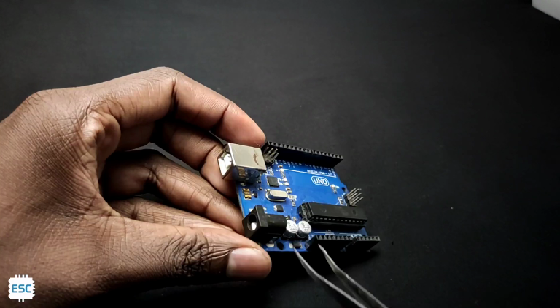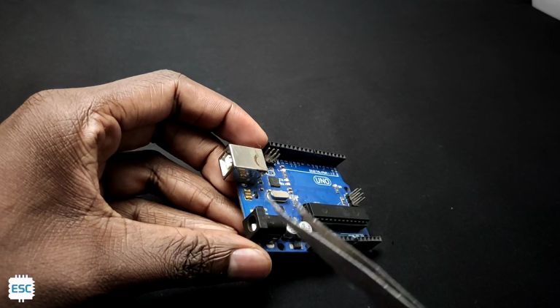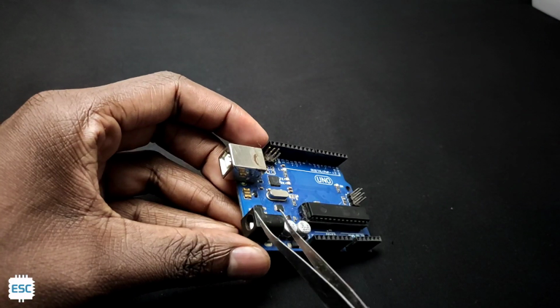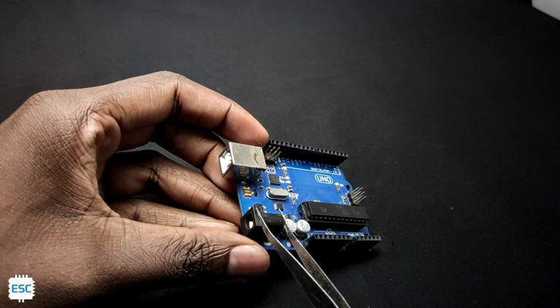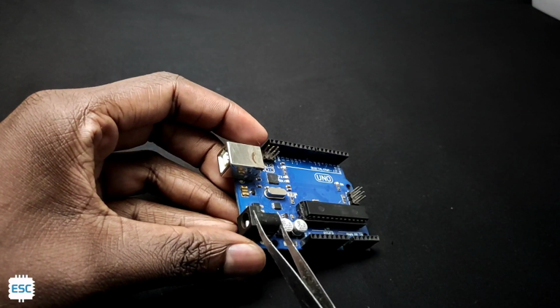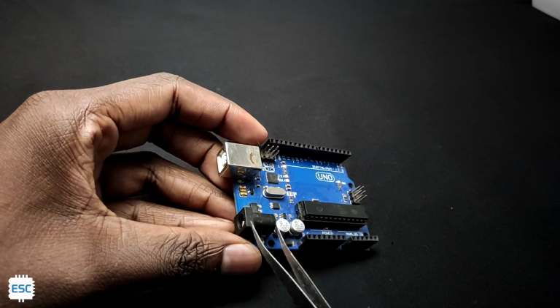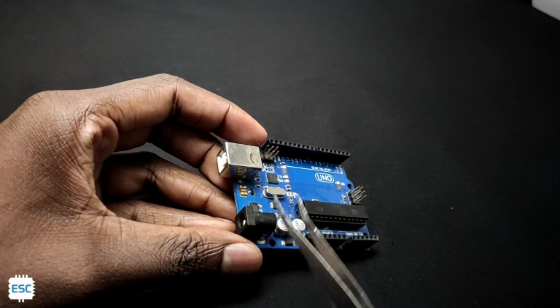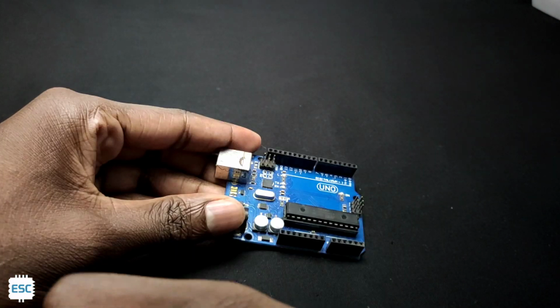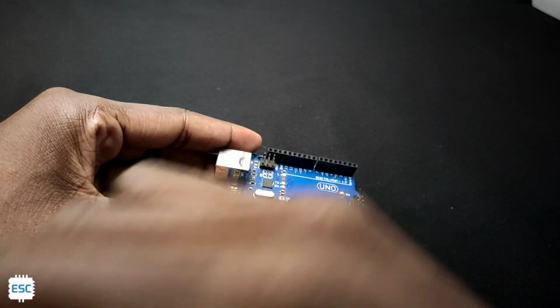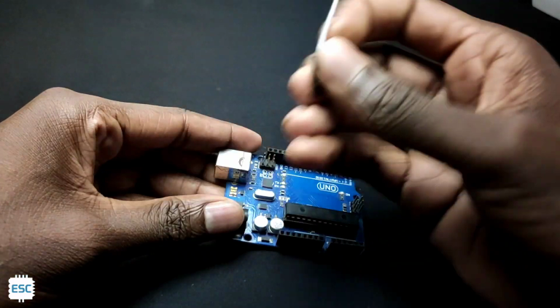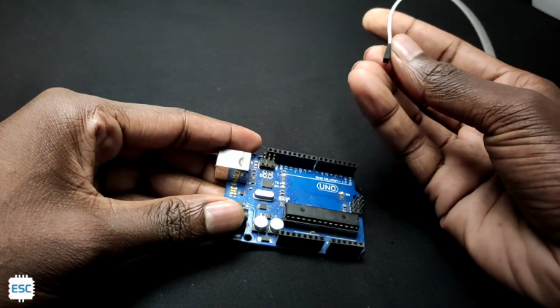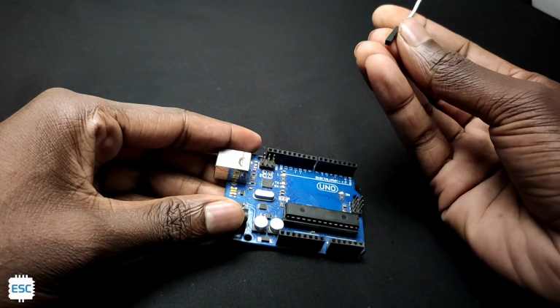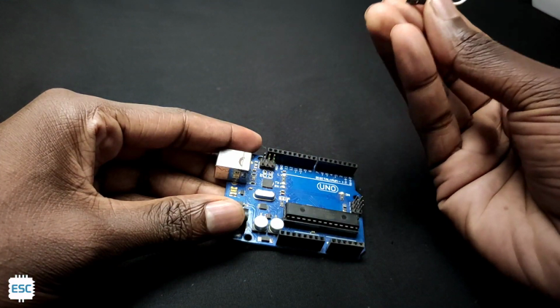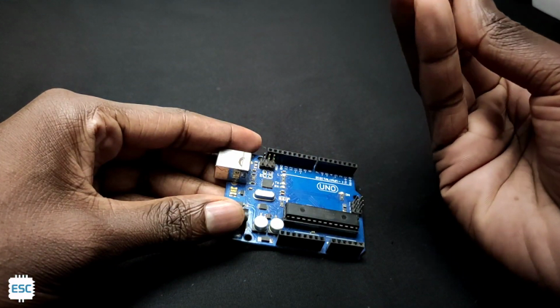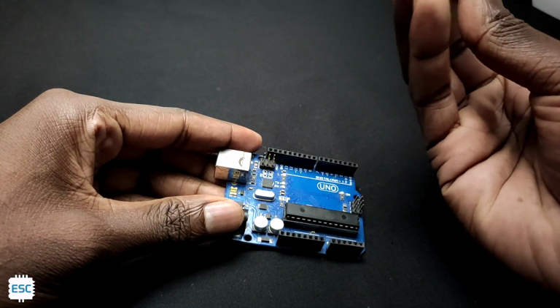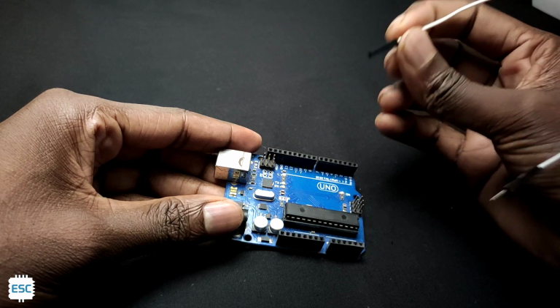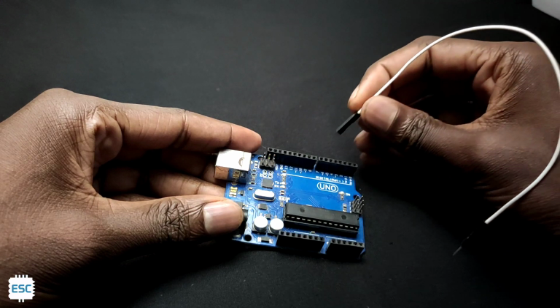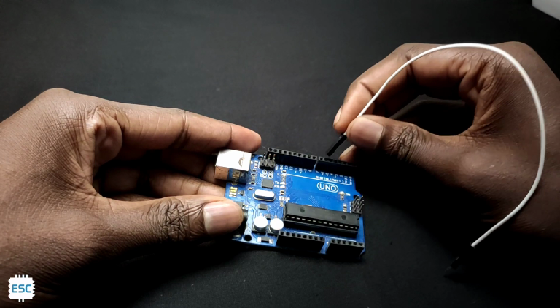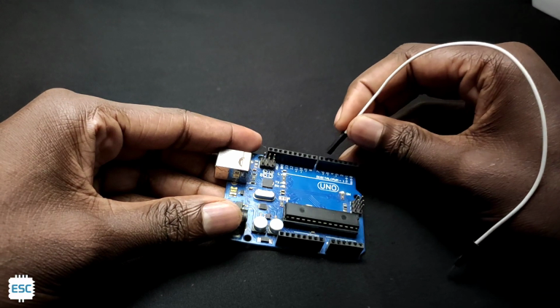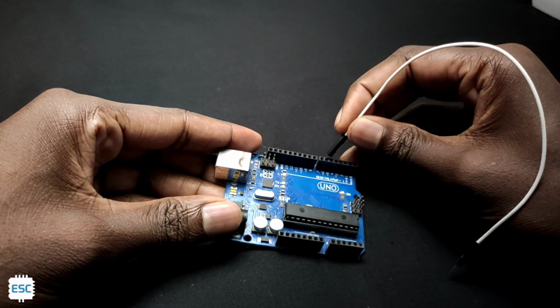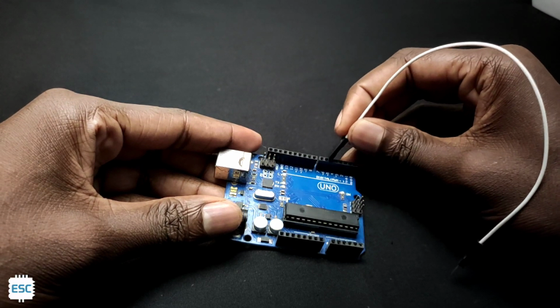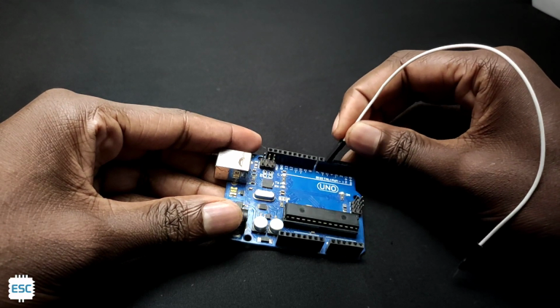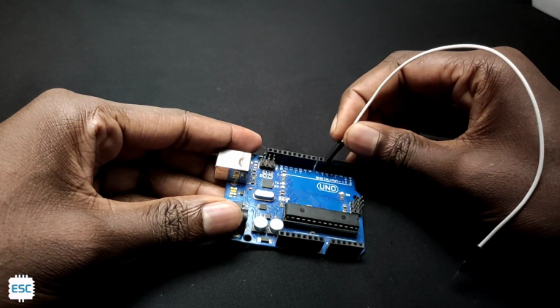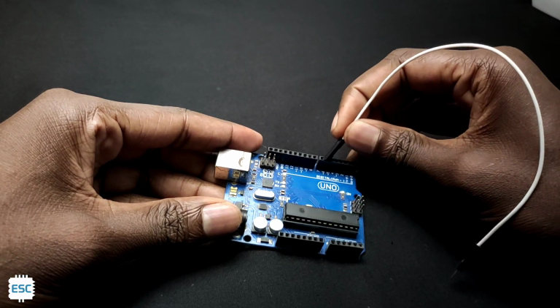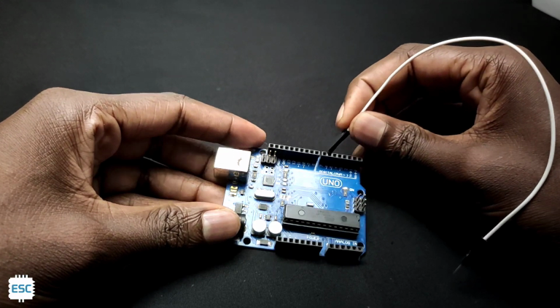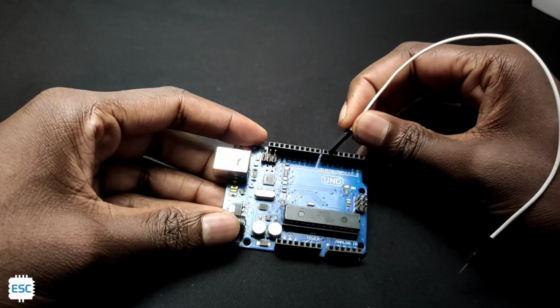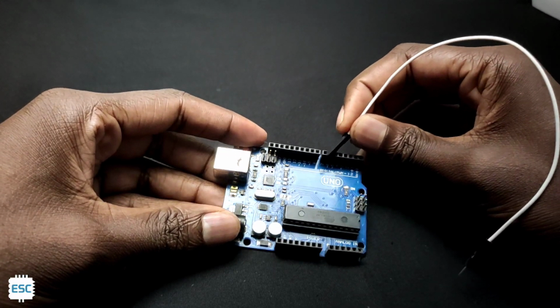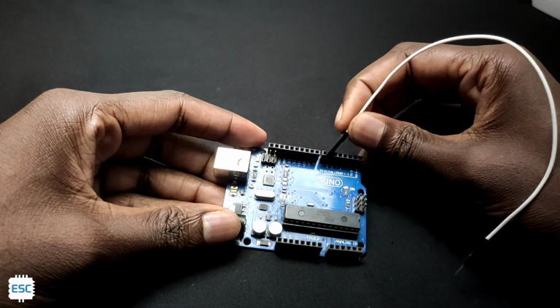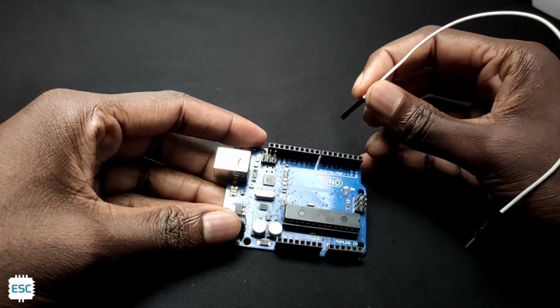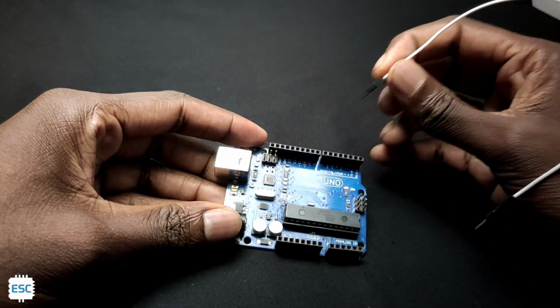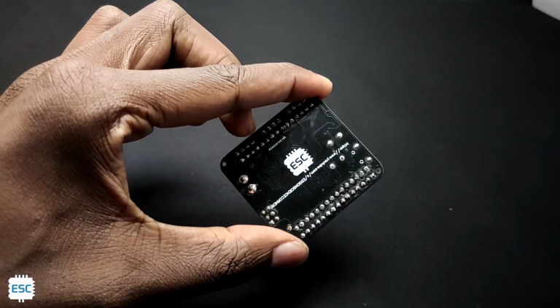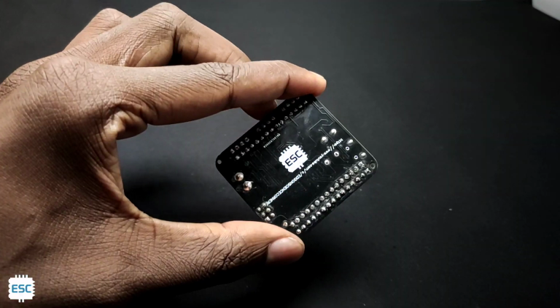Next, I don't like the main power socket. Finally, we can only connect female header pins to the Arduino Uno. From all these mentioned problems, I decided to make my own version of Arduino.